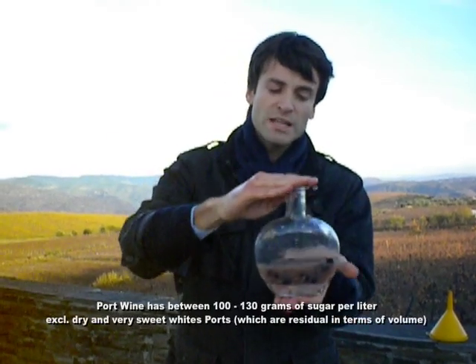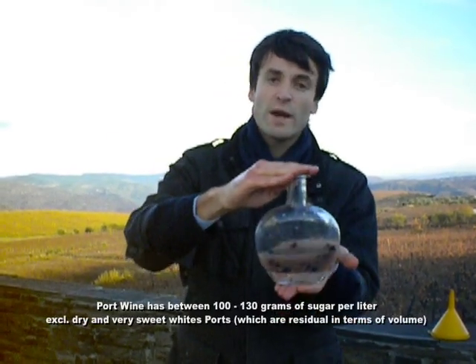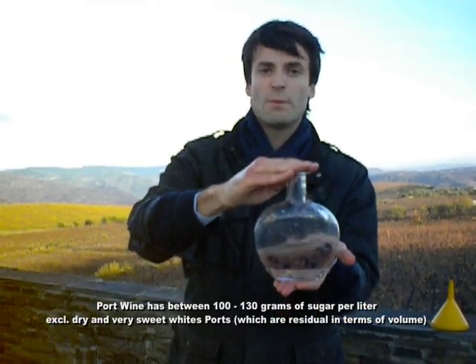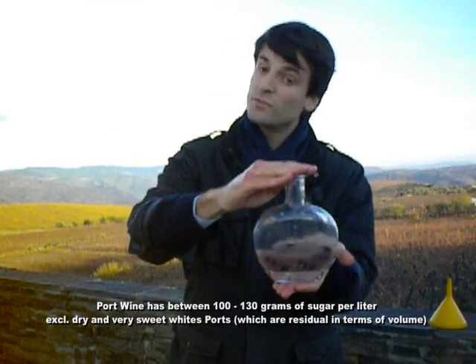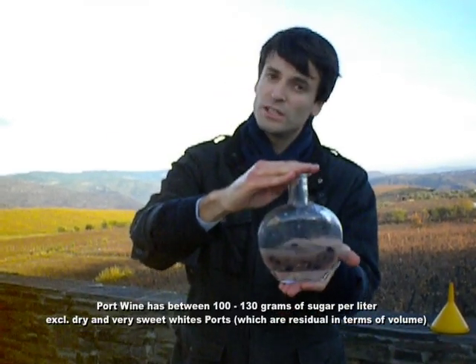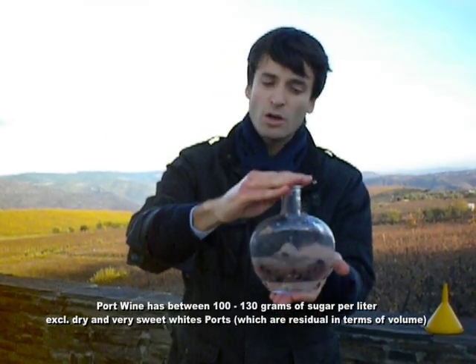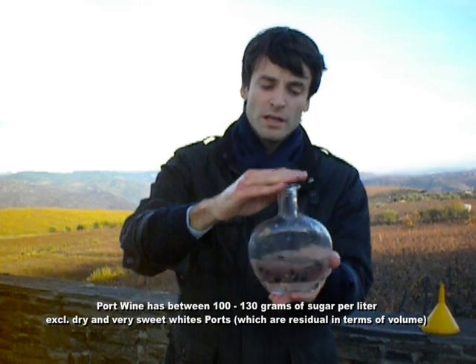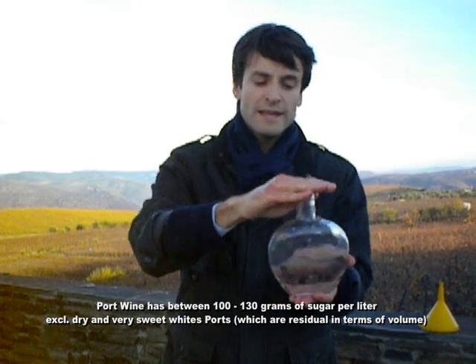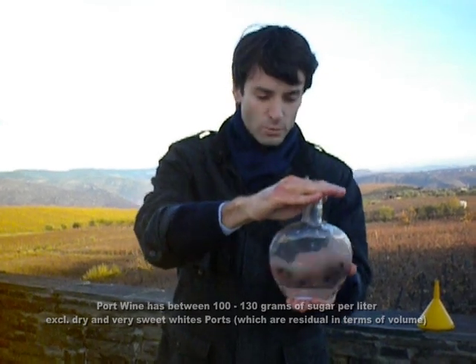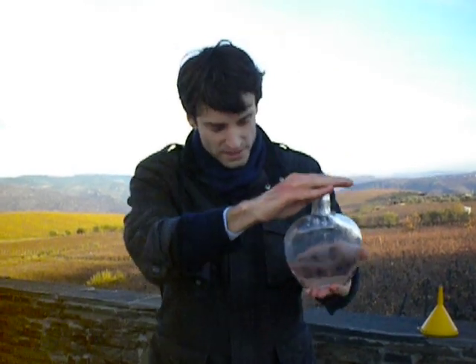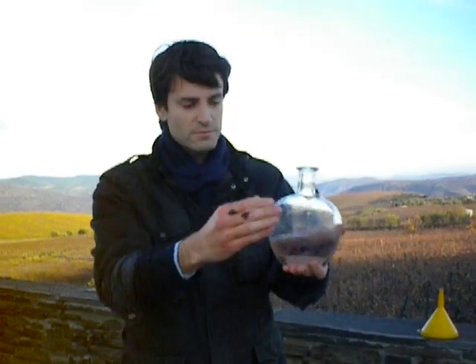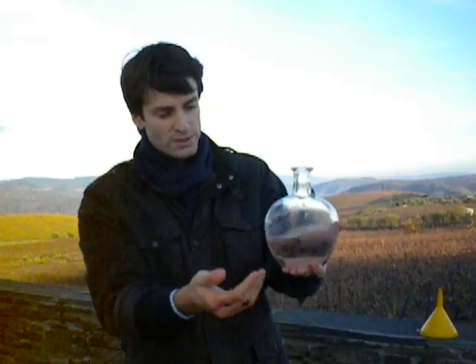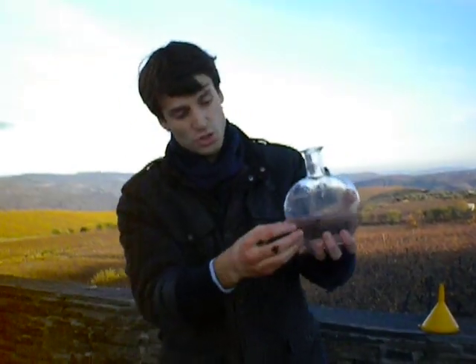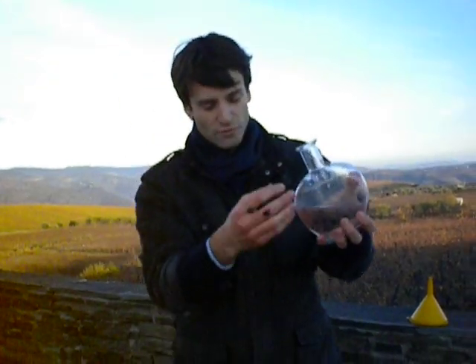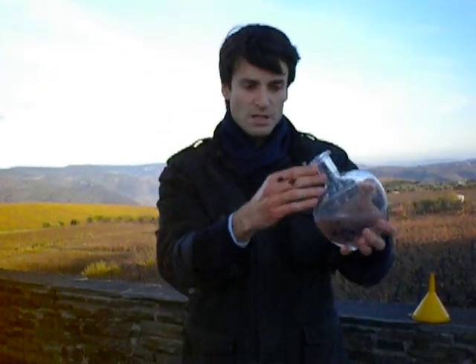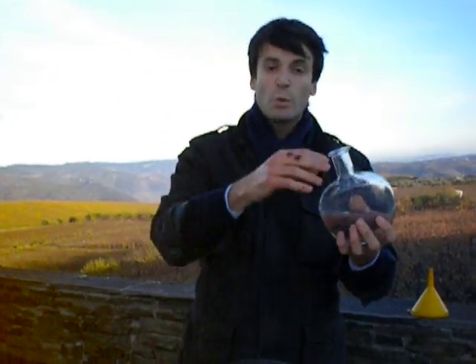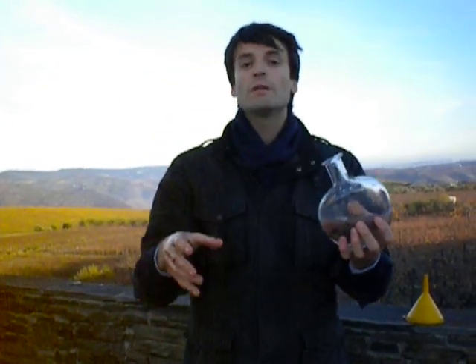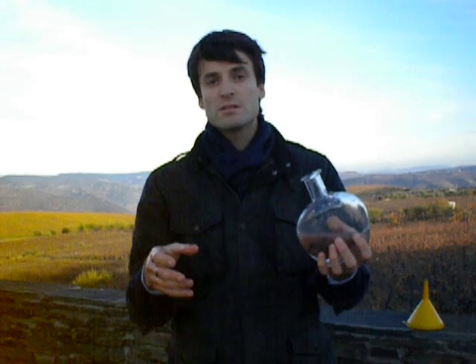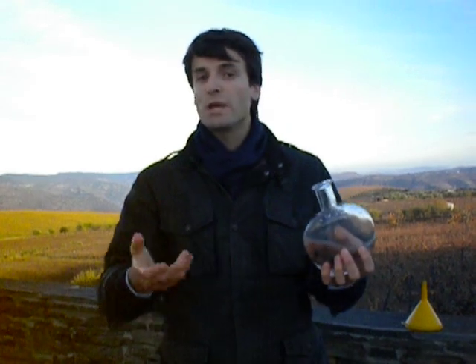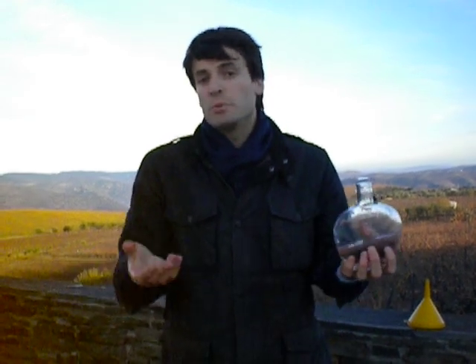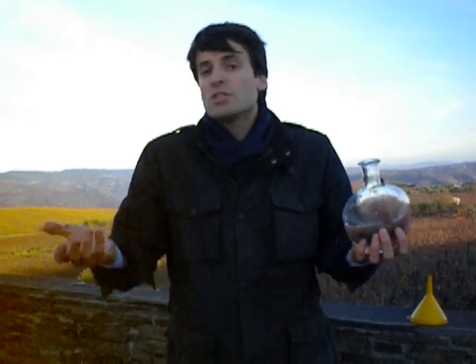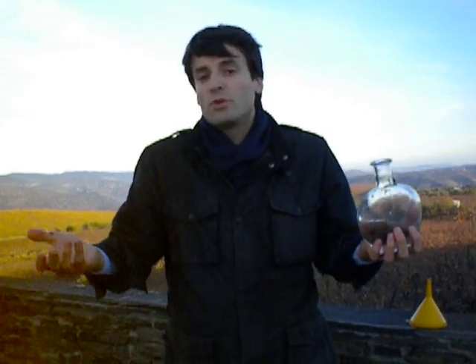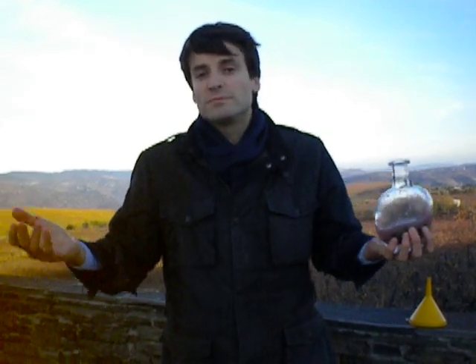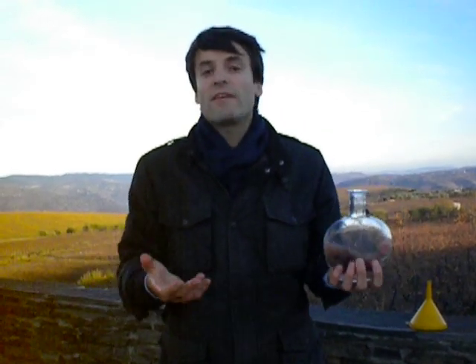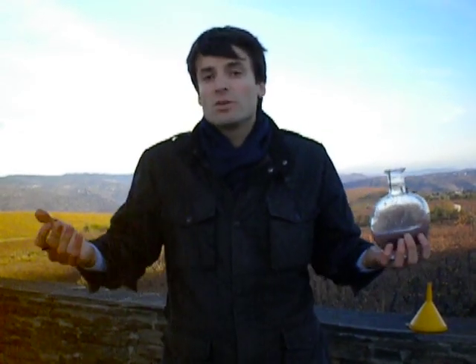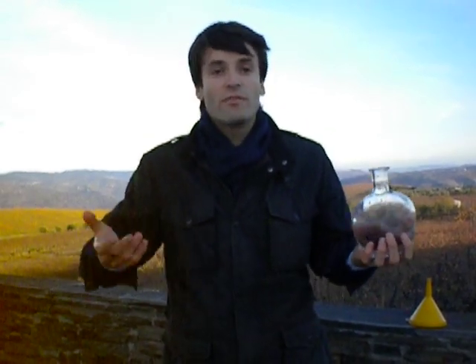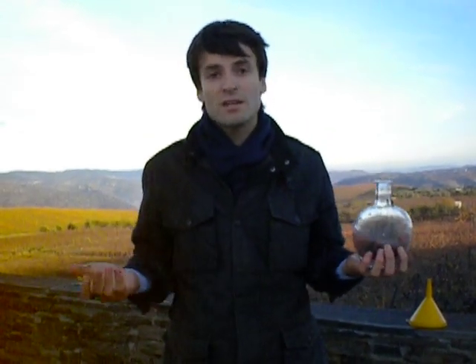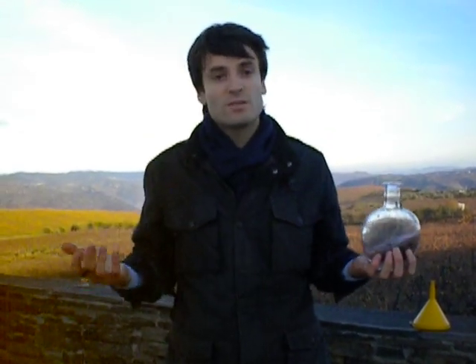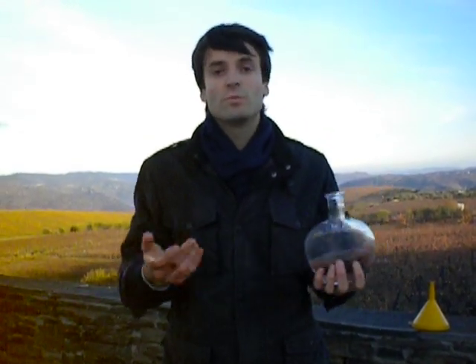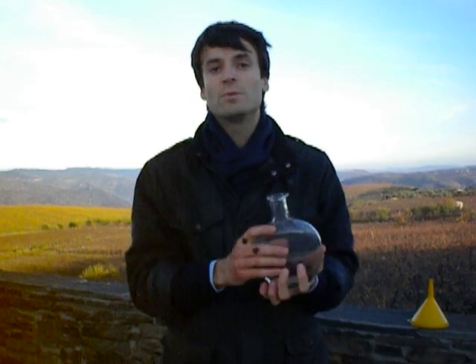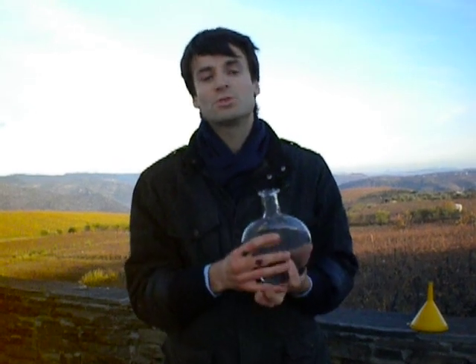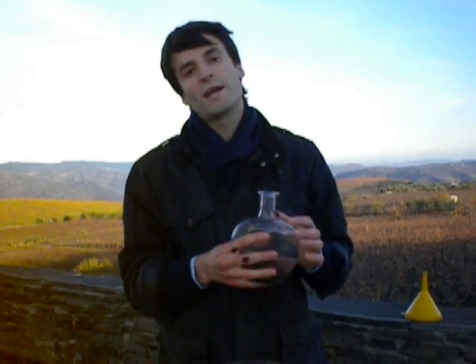The fermentation is now stopped because of the alcohol. We decant it — take the juice out — put it in barrels, and we will age it for 5 years or 50 years, depending on what you want to do with the wine.